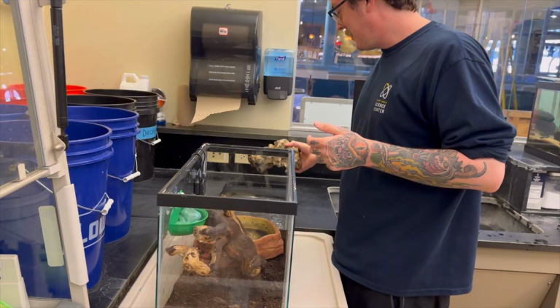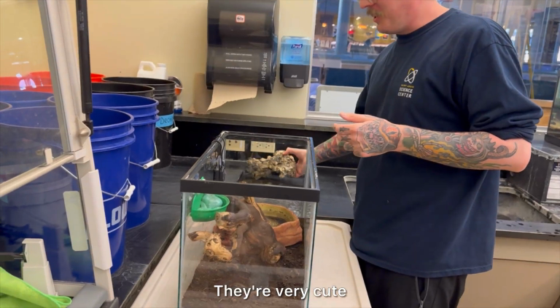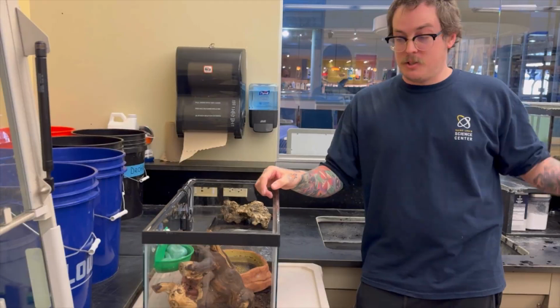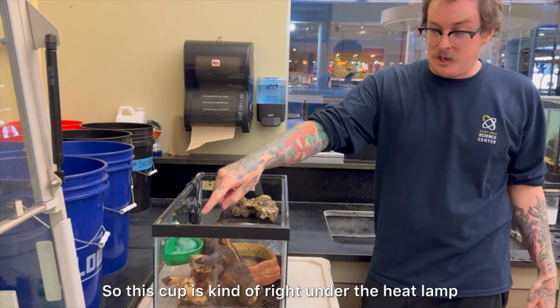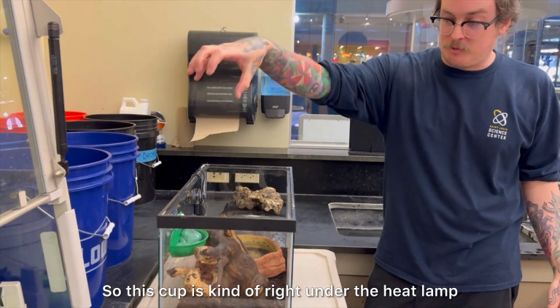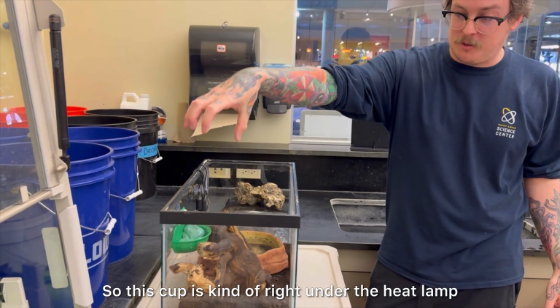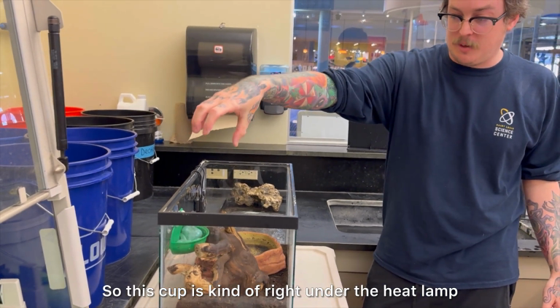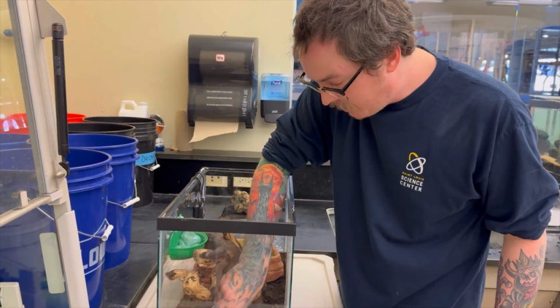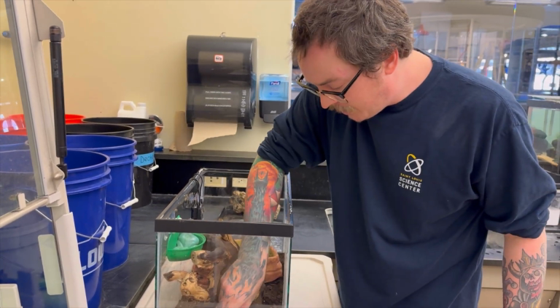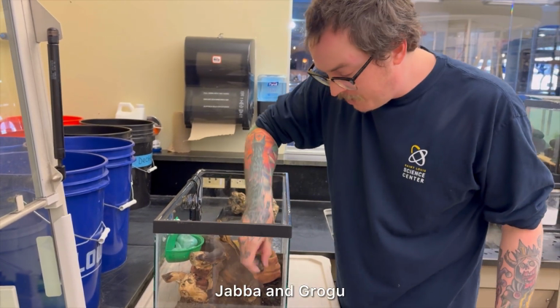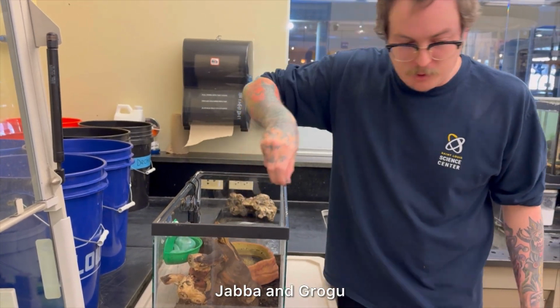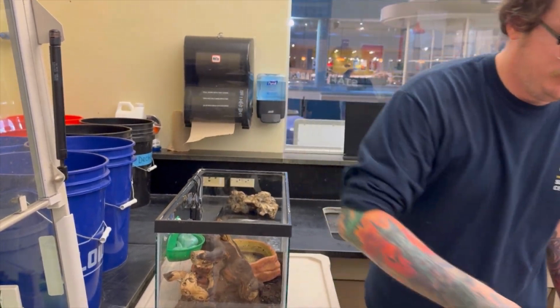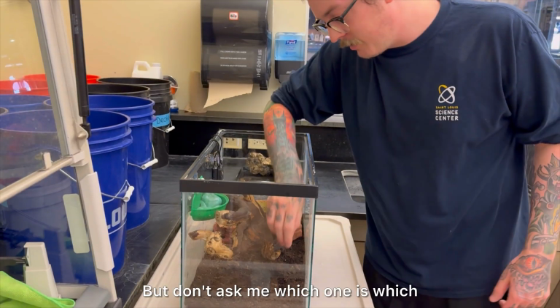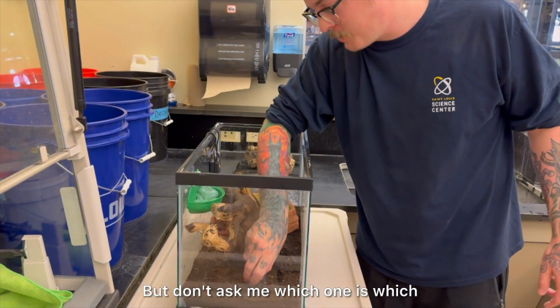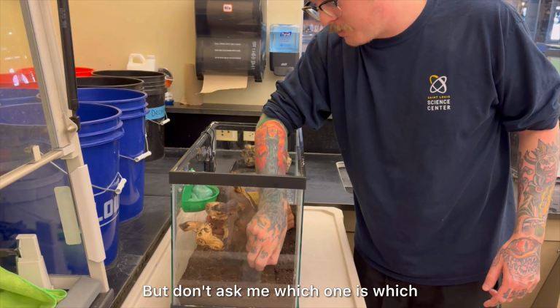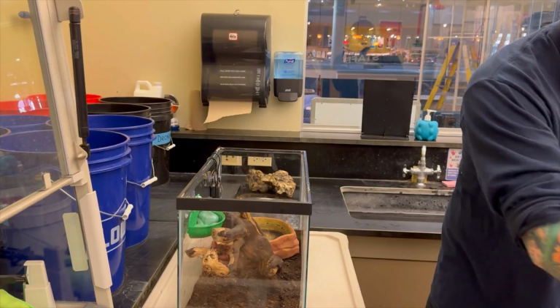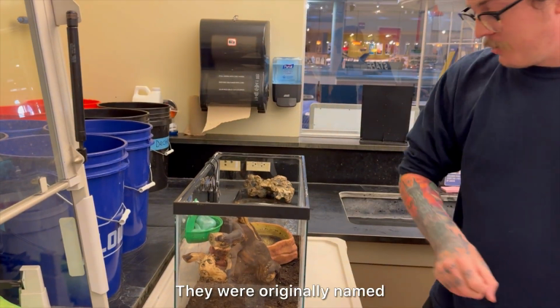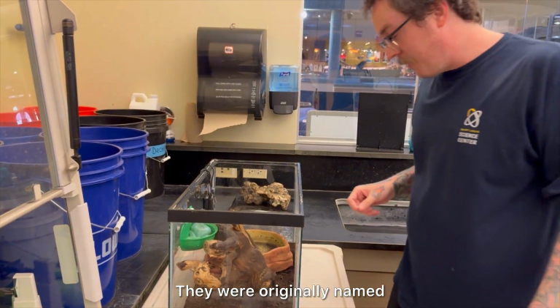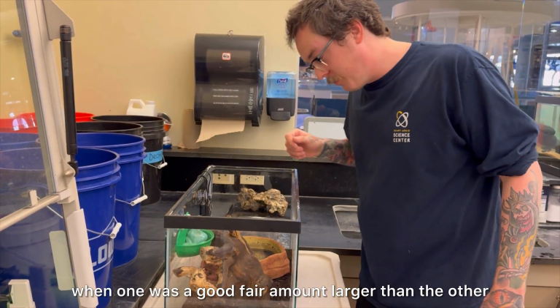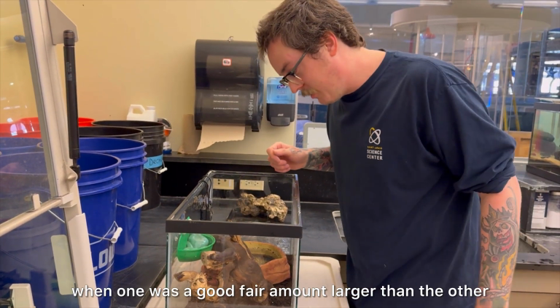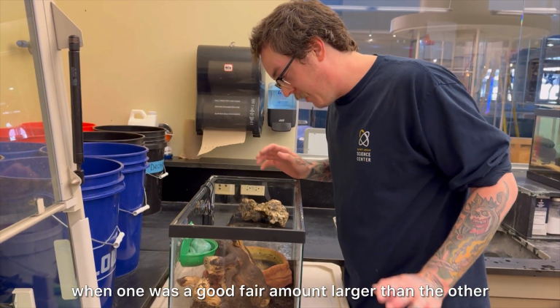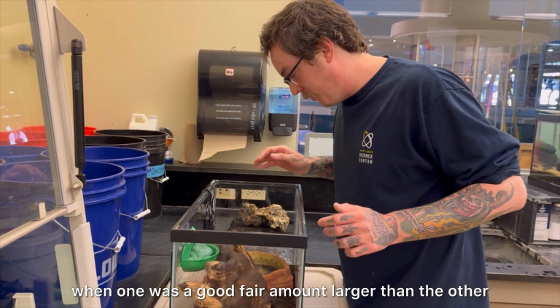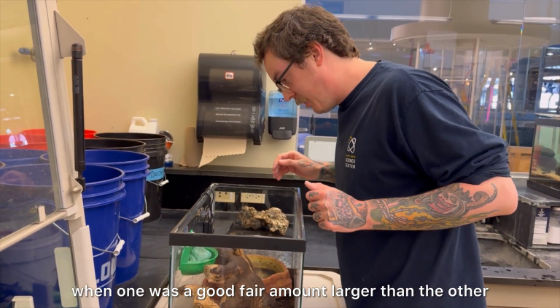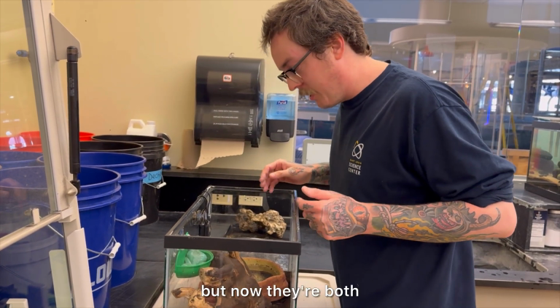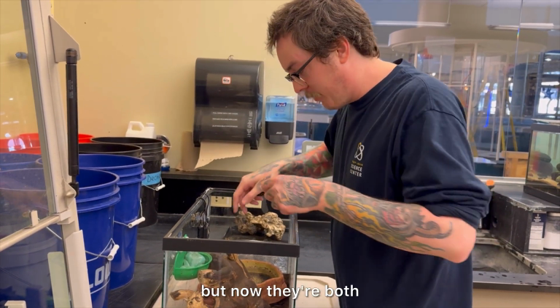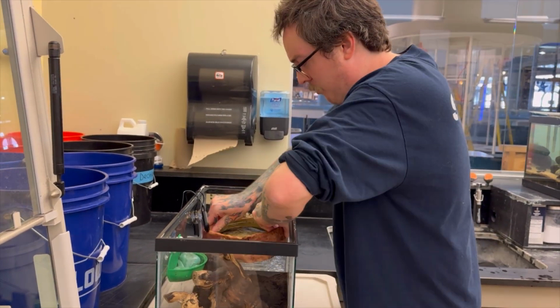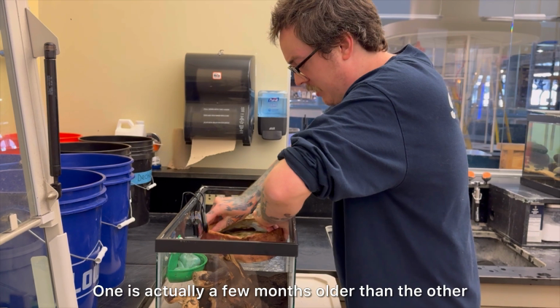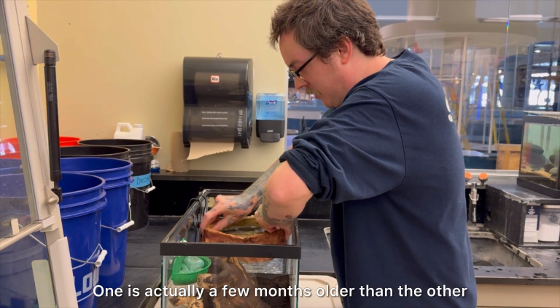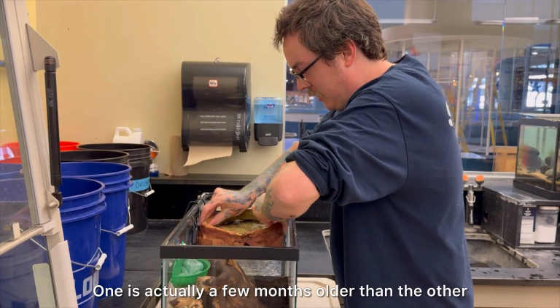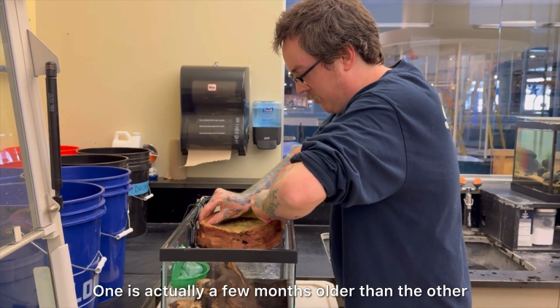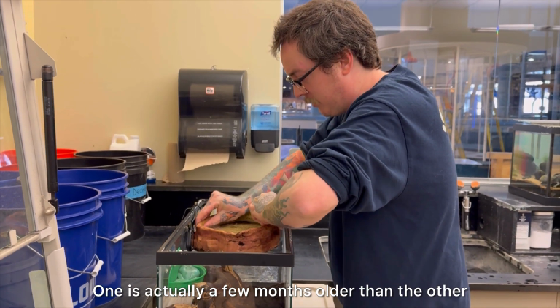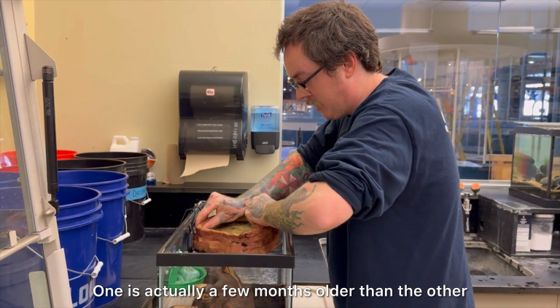They're very cute. This cup is kind of right under the heat layer. Jabba and Grogu — but don't ask me which one is which. They were originally named when one was a fair amount larger than the other, but now one is actually a few months older than the other.